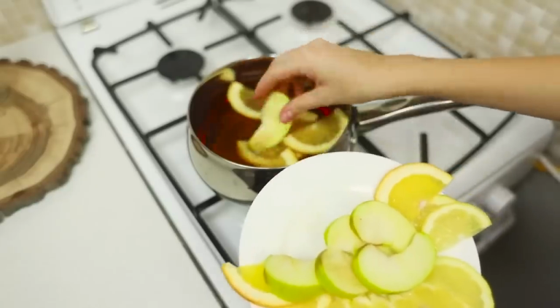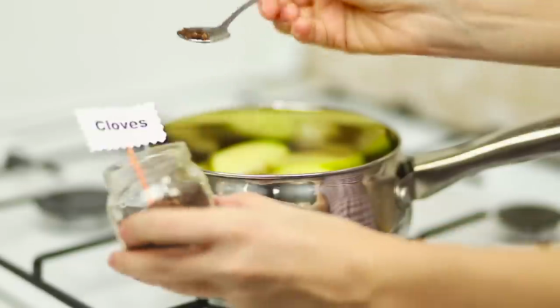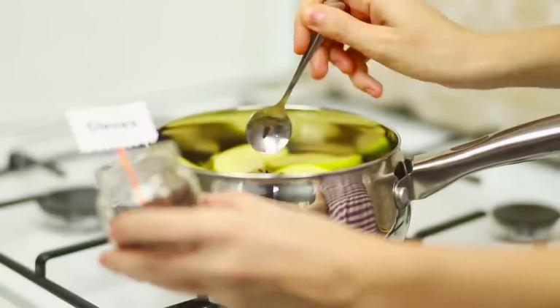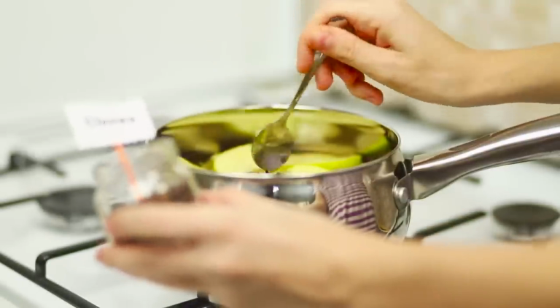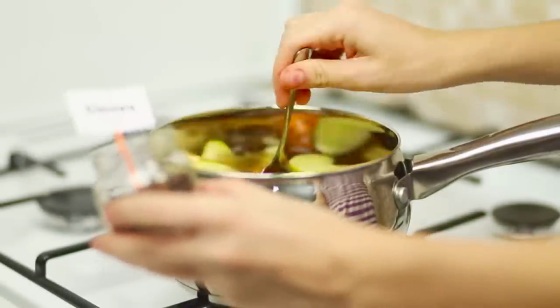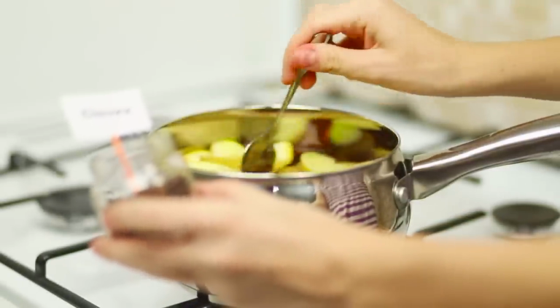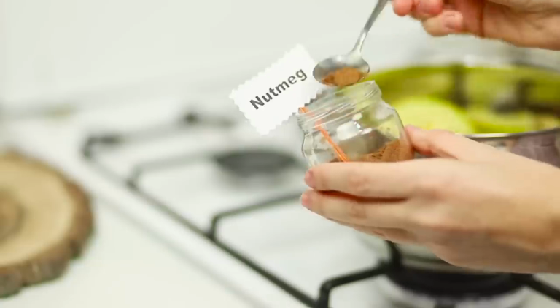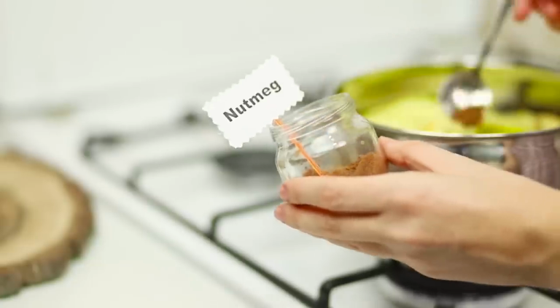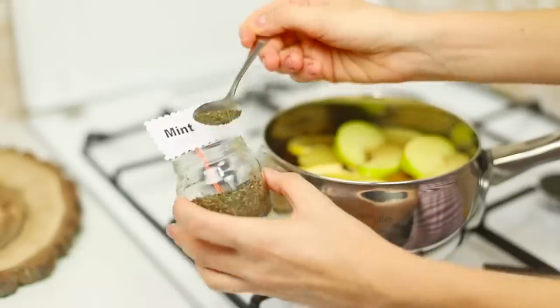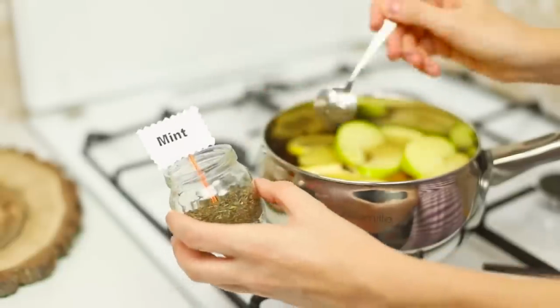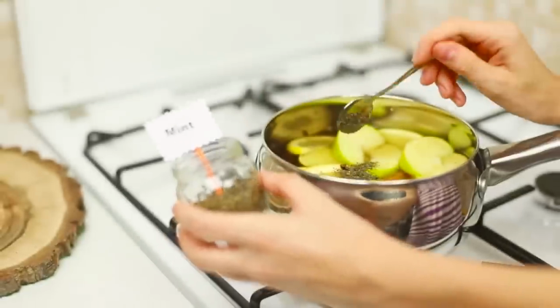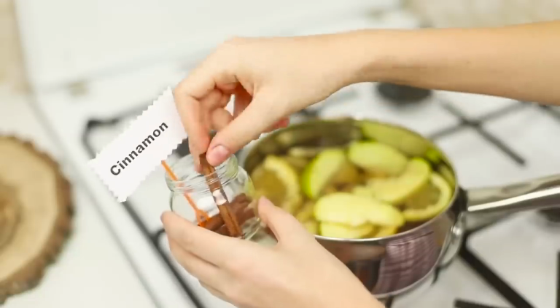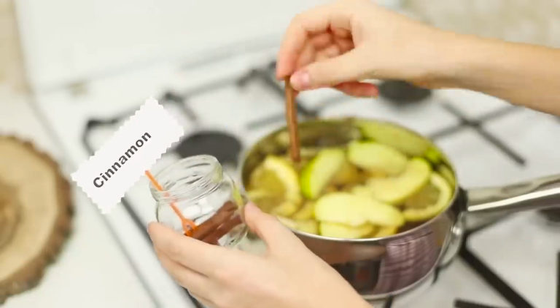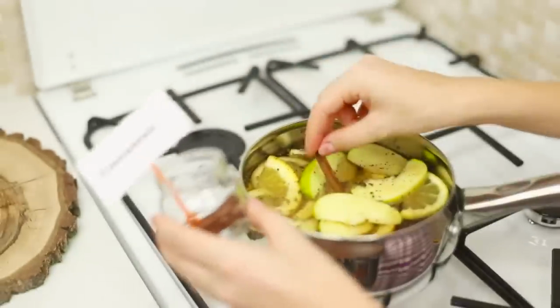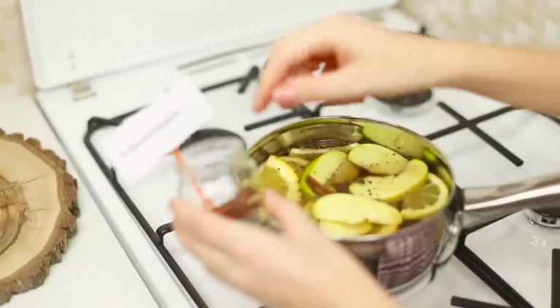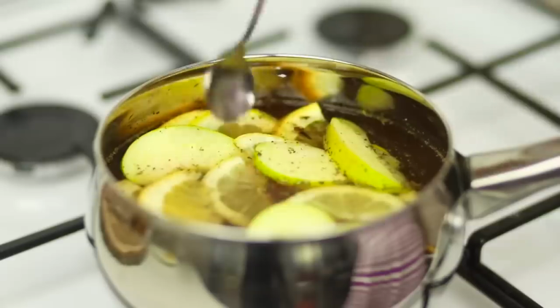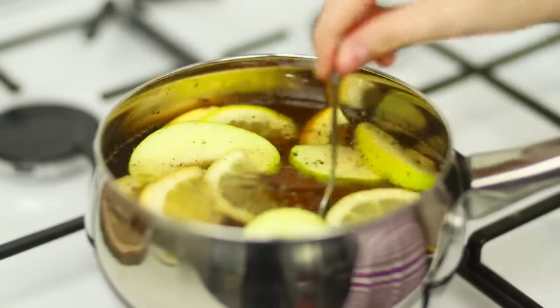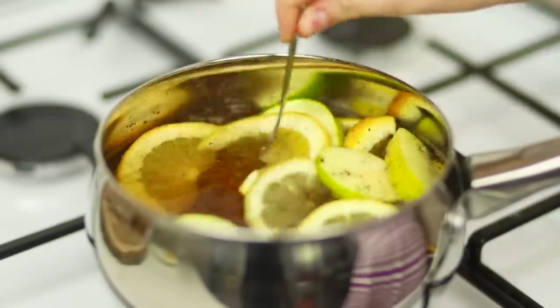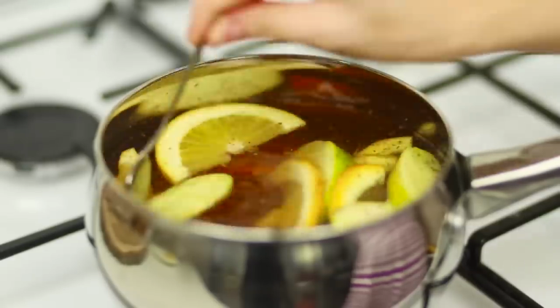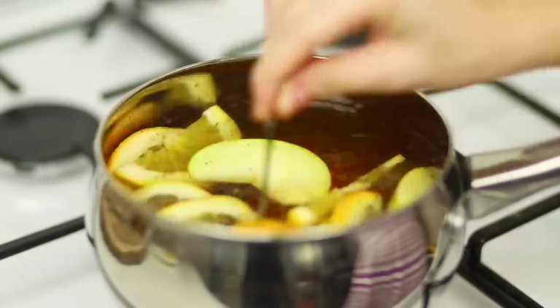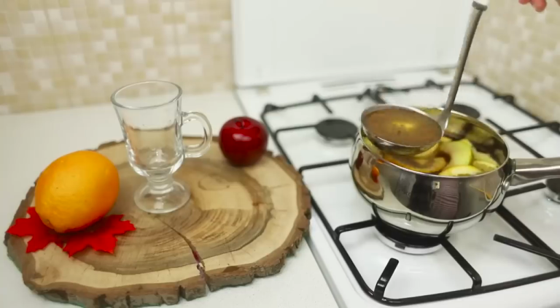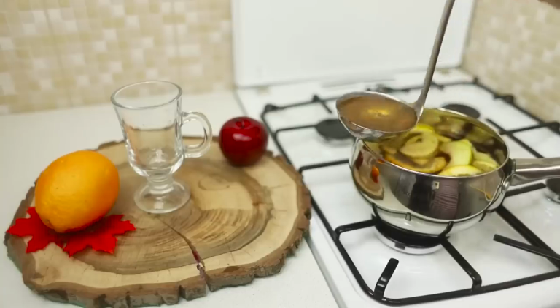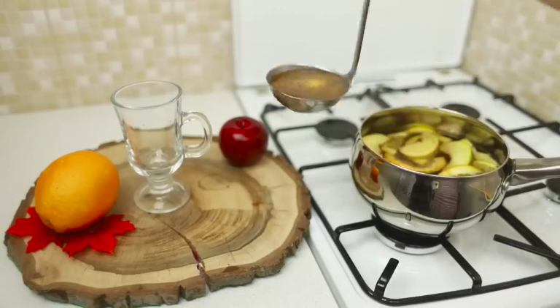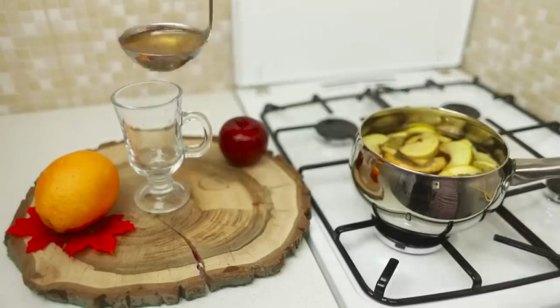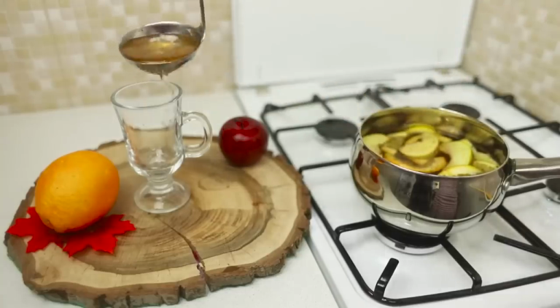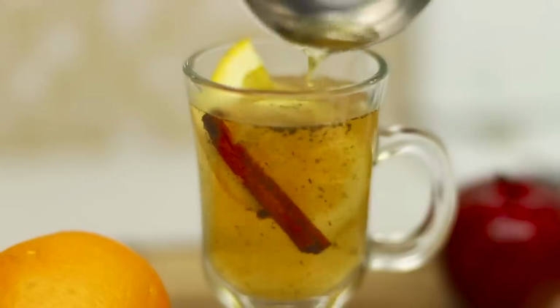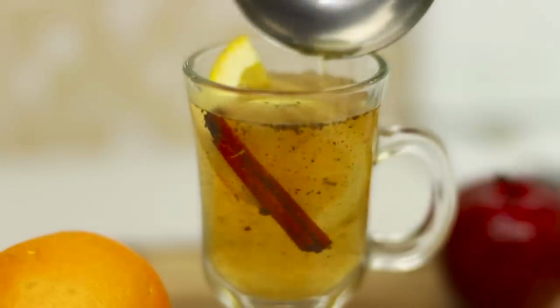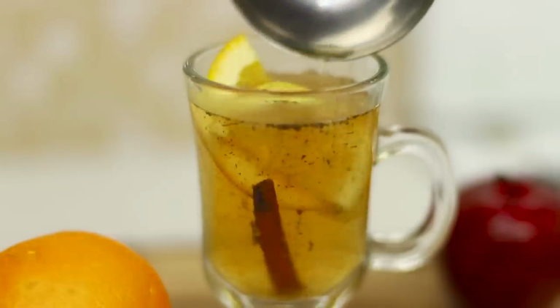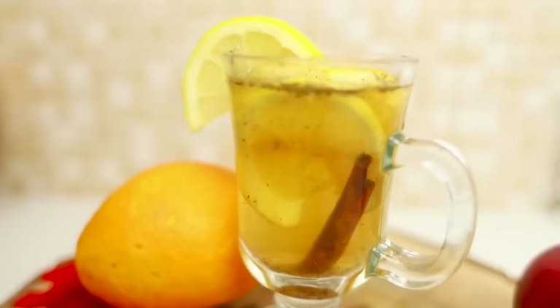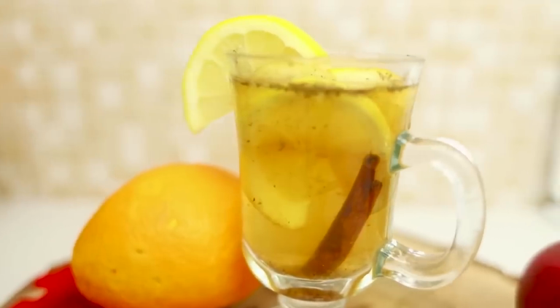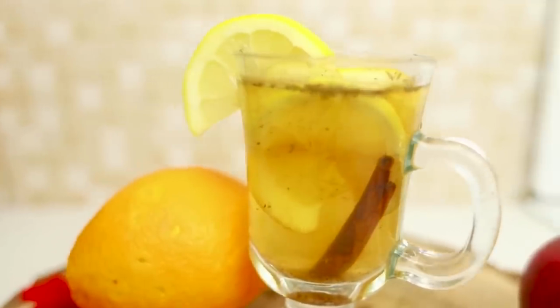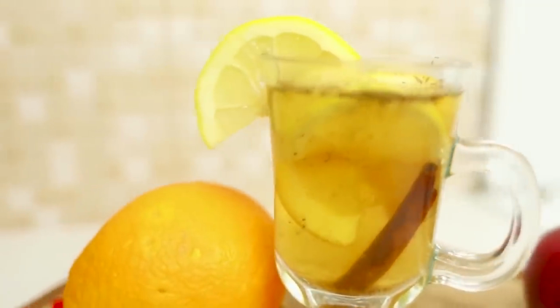Add half a teaspoon of cloves, nutmeg, and mint. Put in the fragrant cinnamon sticks. Stir and wait until it boils. When the beverage is cooled, pour it in the glasses. Non-alcoholic apple mulled wine is ready!